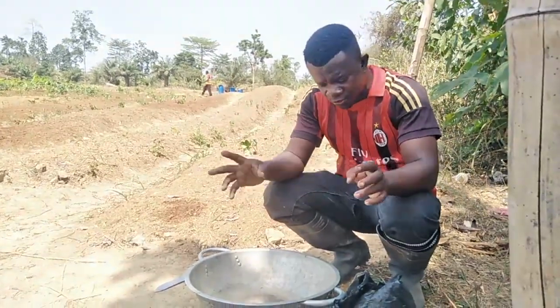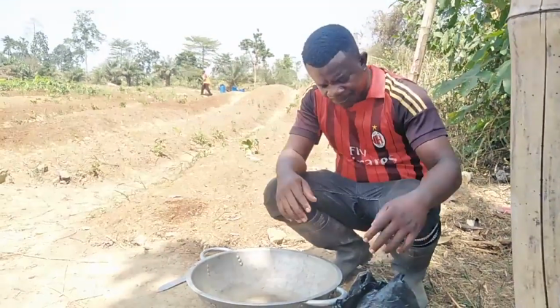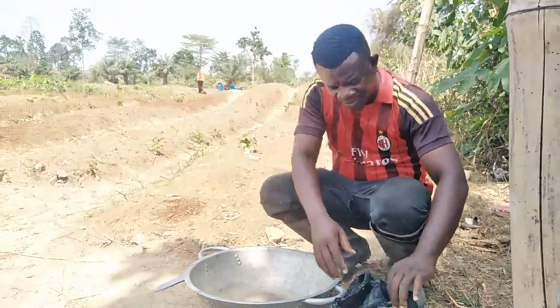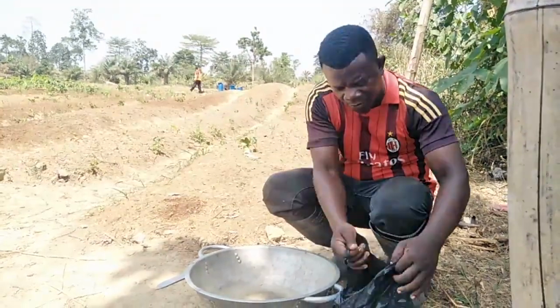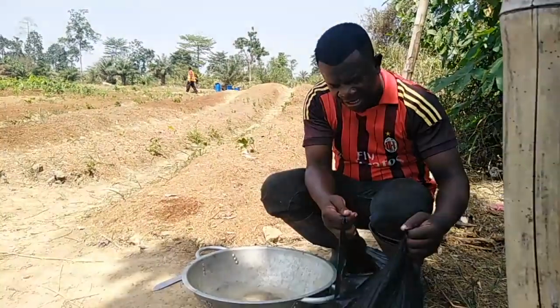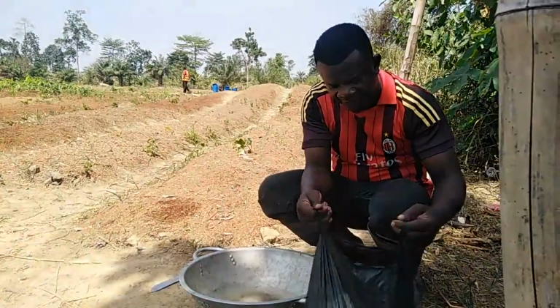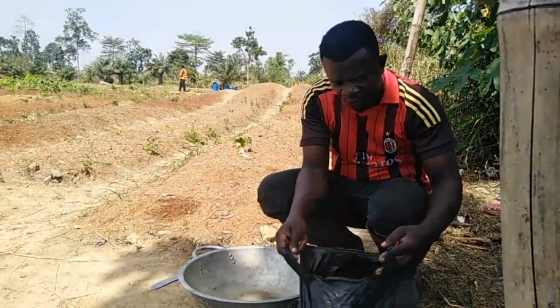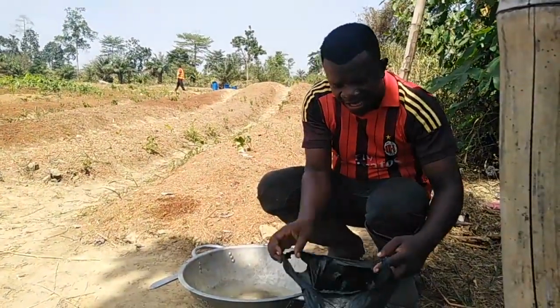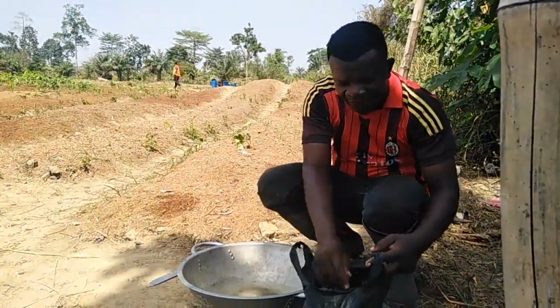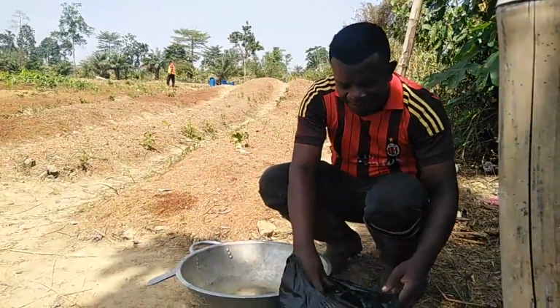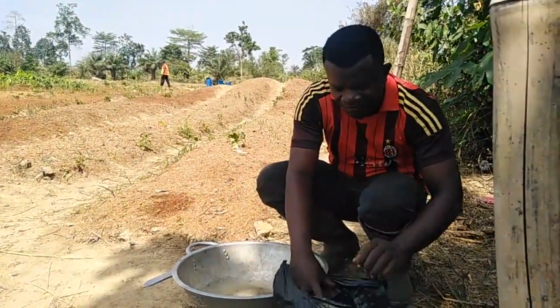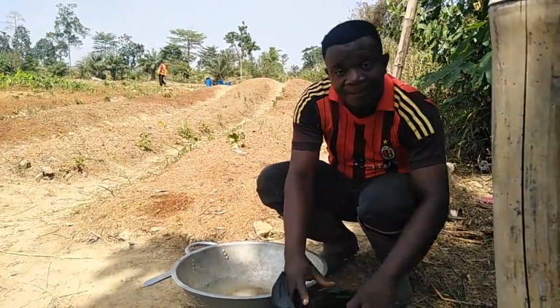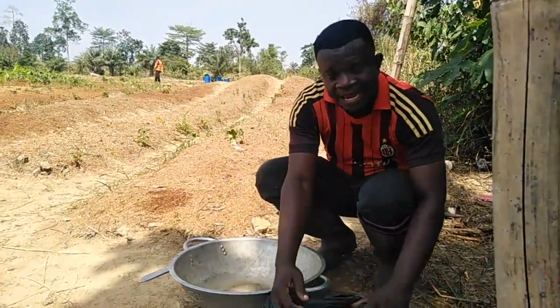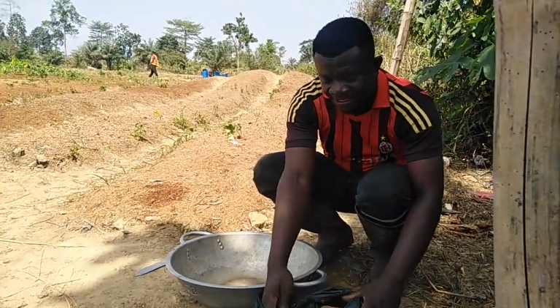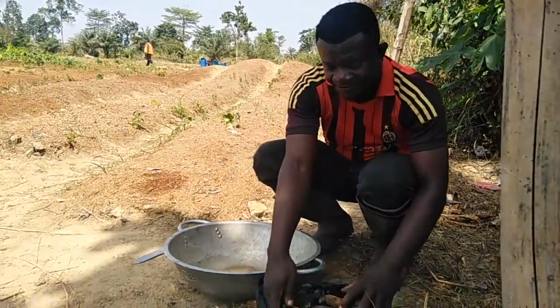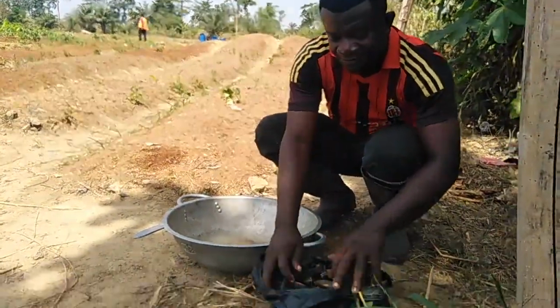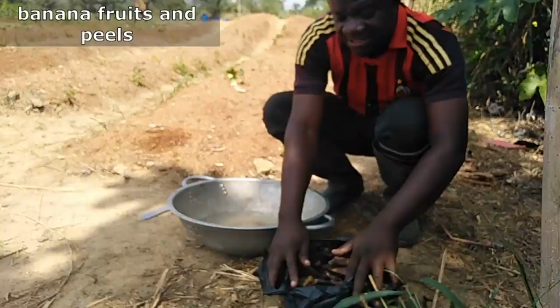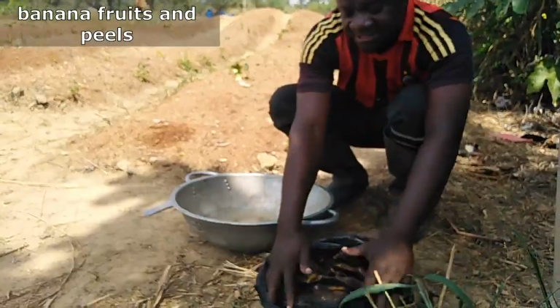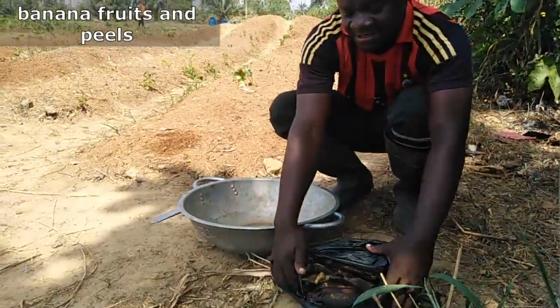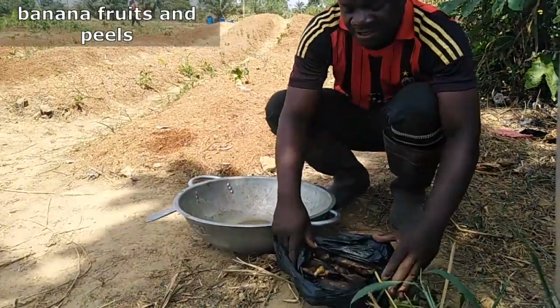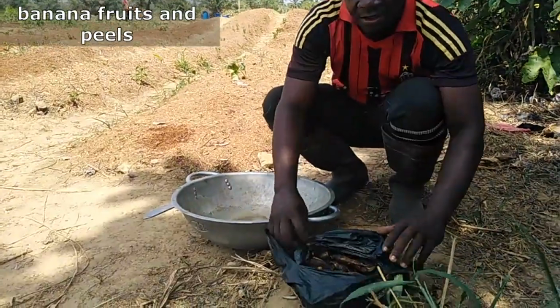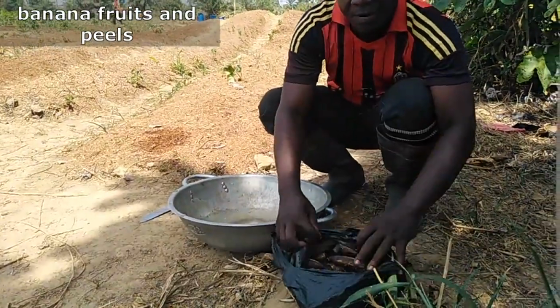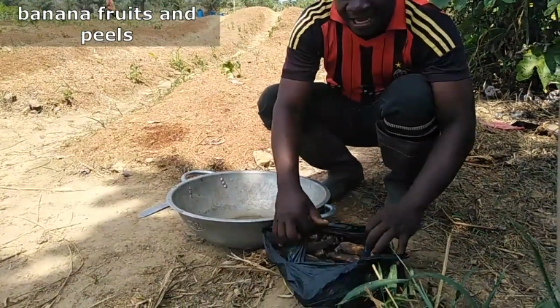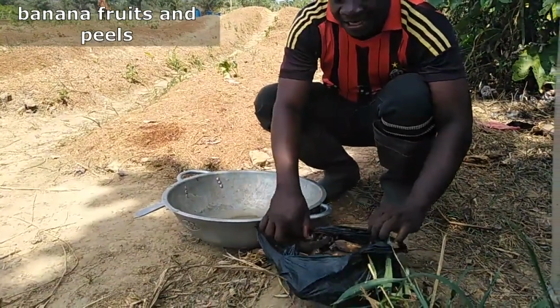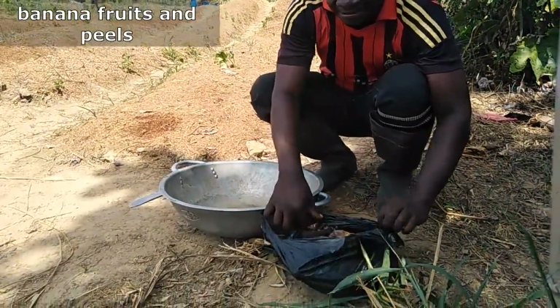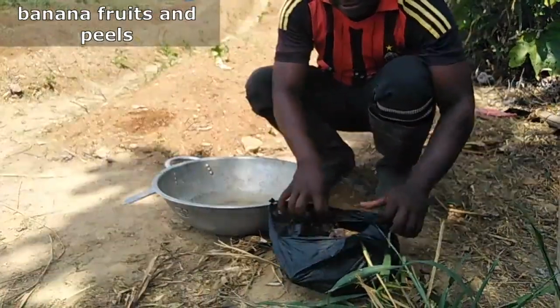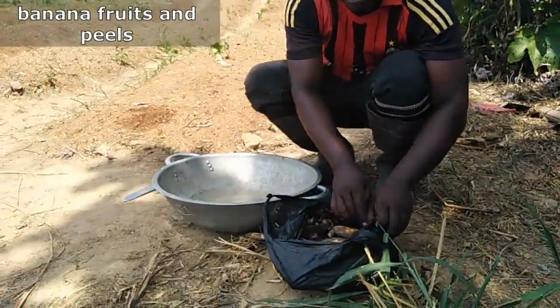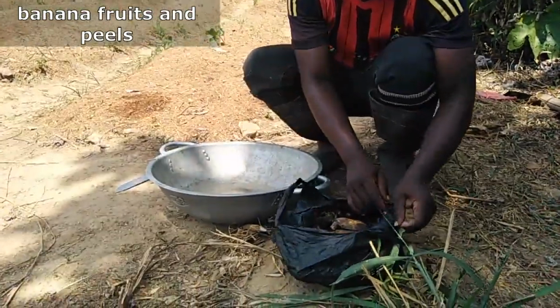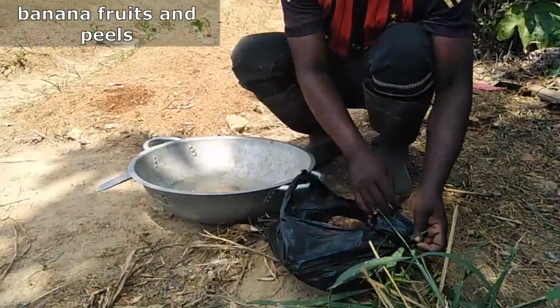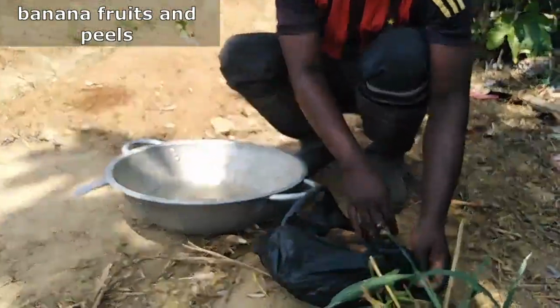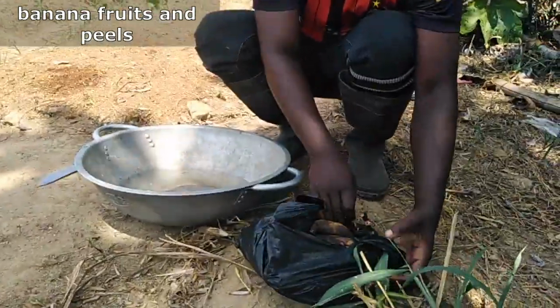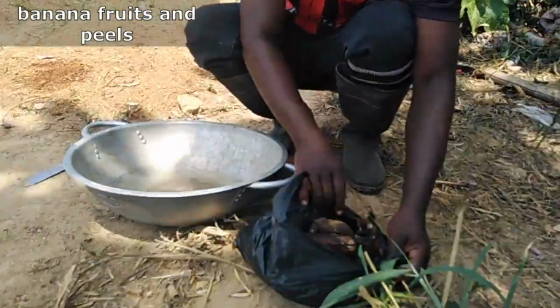So this is what we have. We have banana. This is raw banana in the state of decomposition.